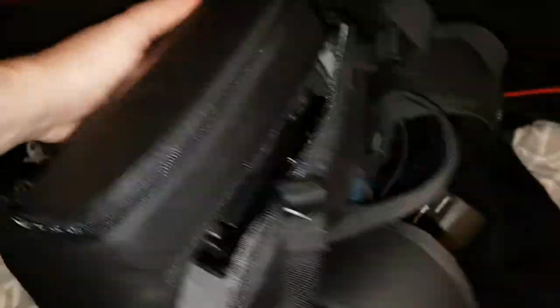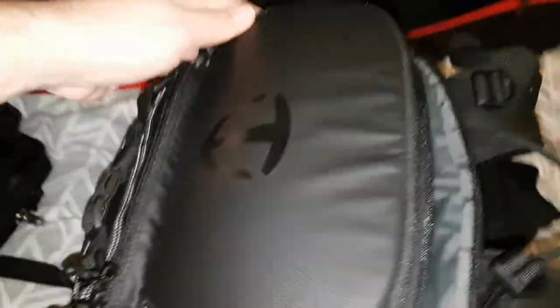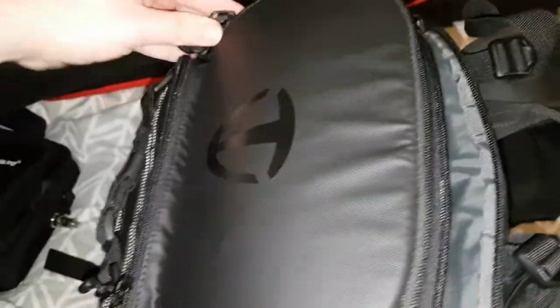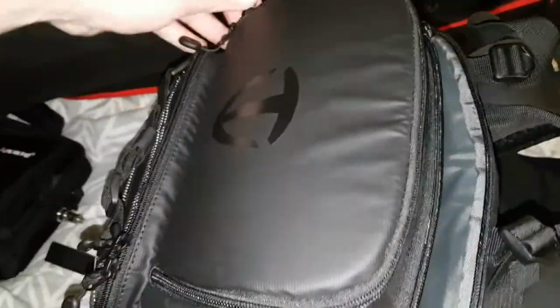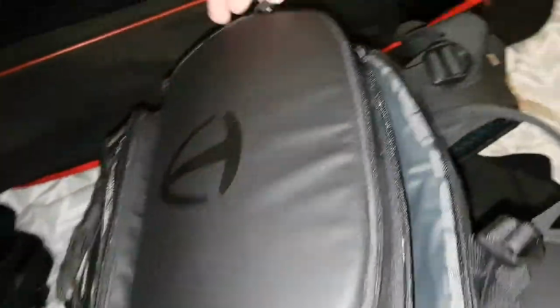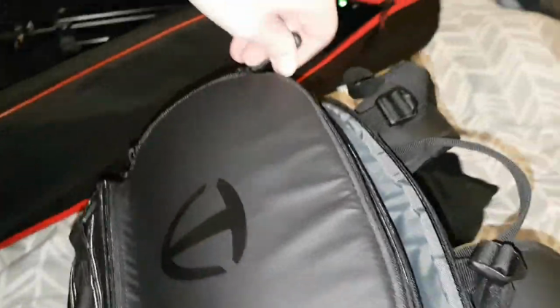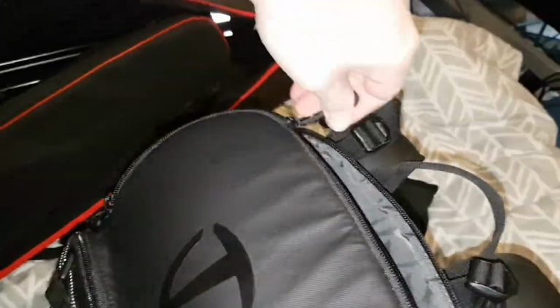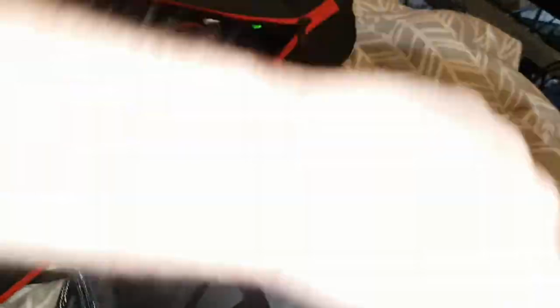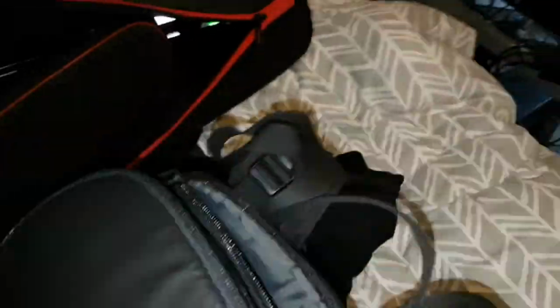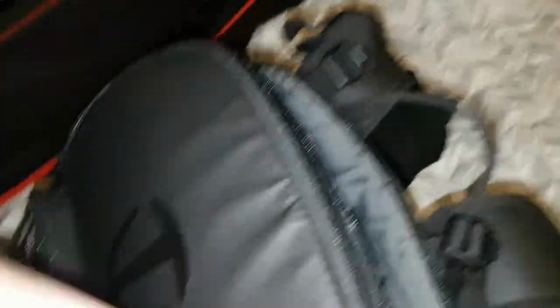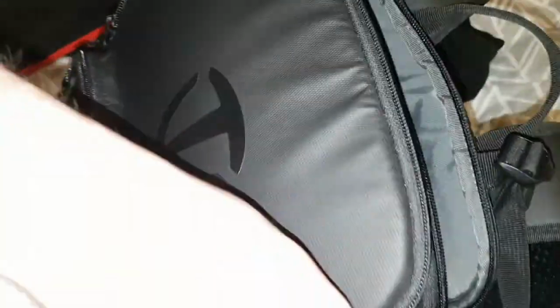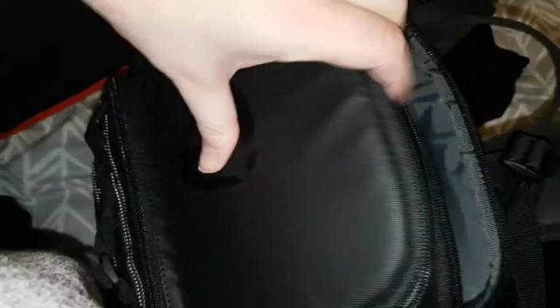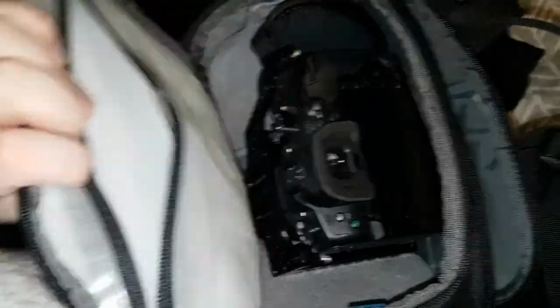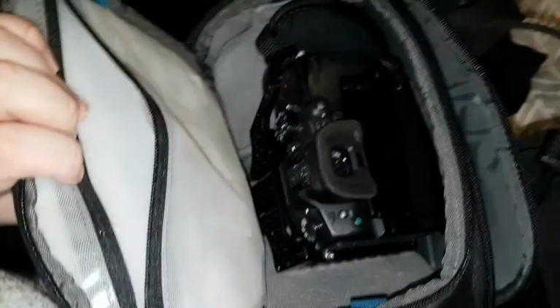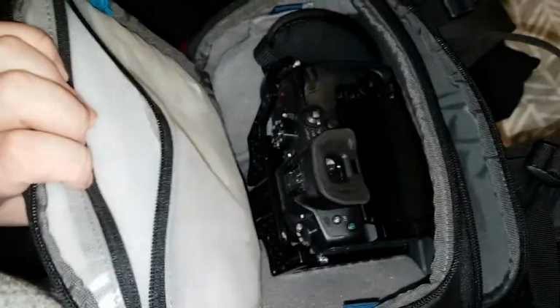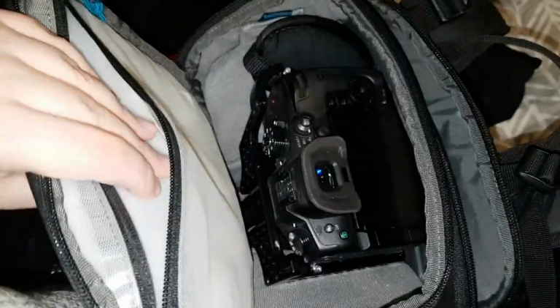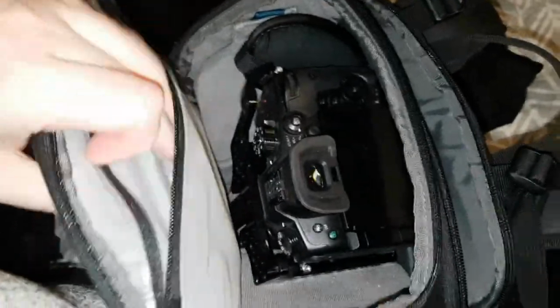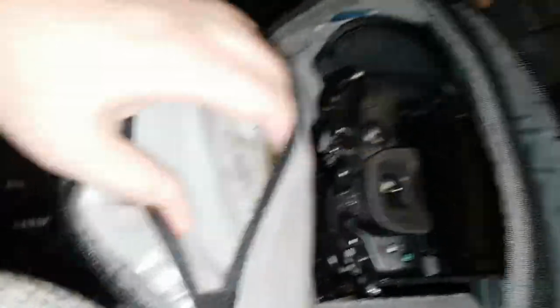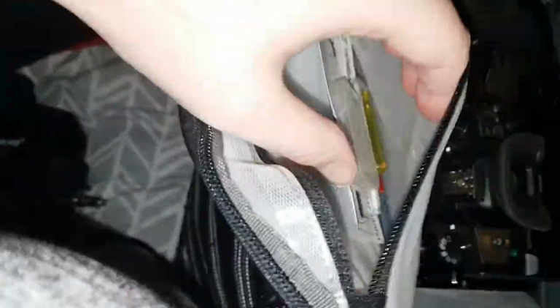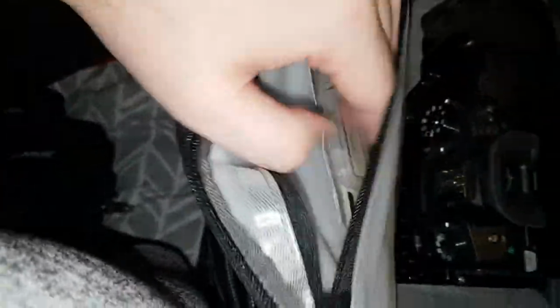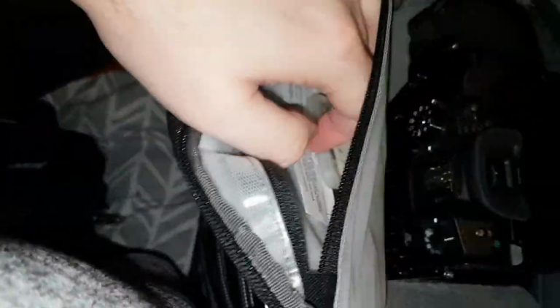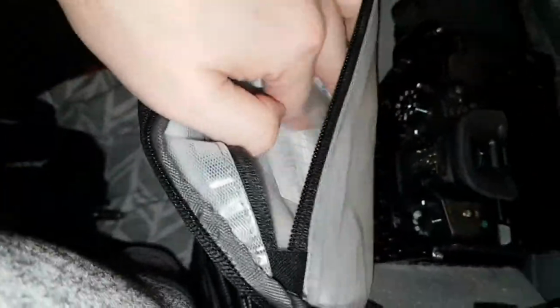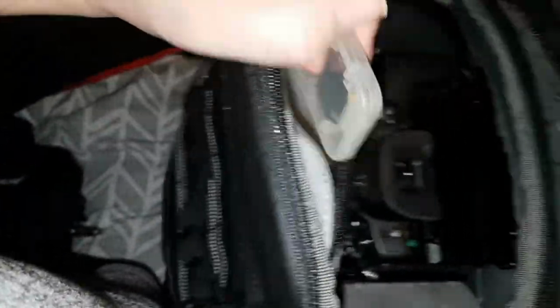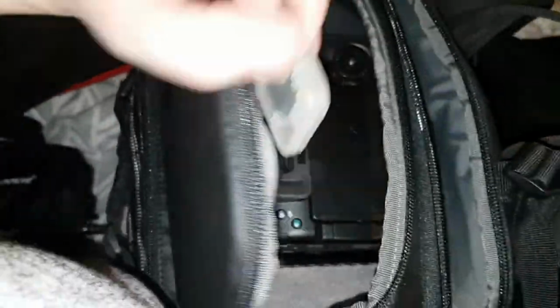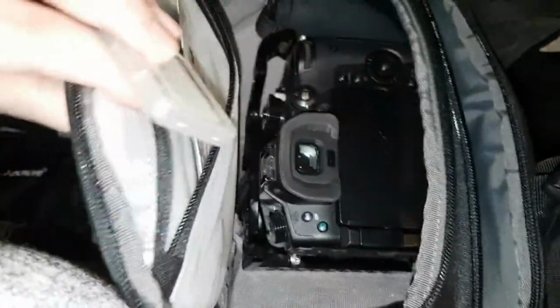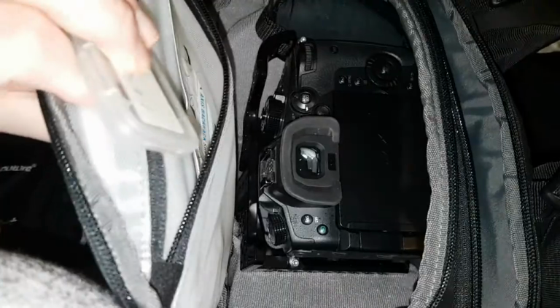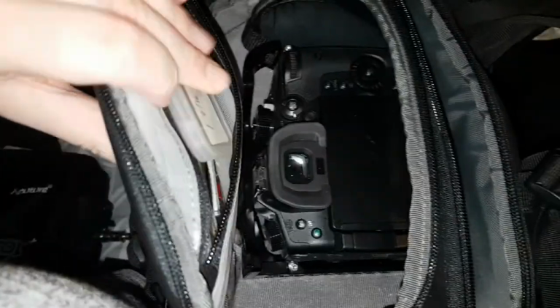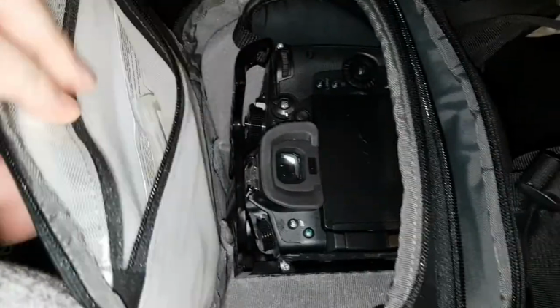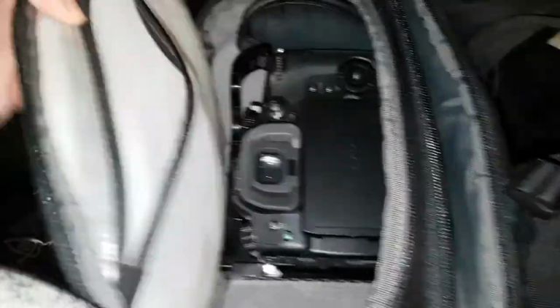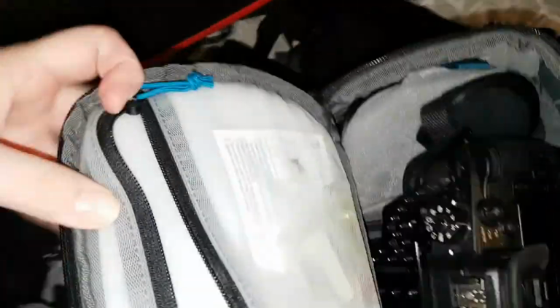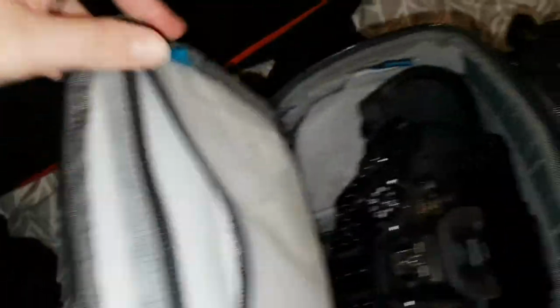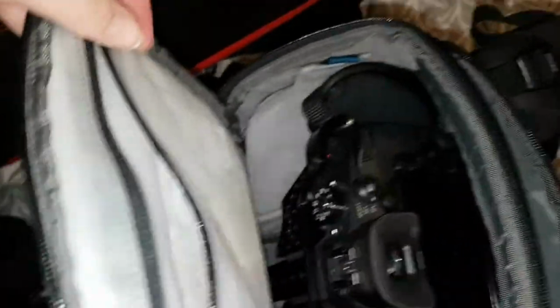To access the GH5 you just do this on here. You've got a side compartment here — I put memory stuff, memory cards in there, and zip that up.